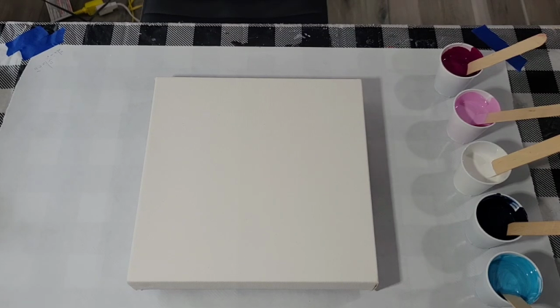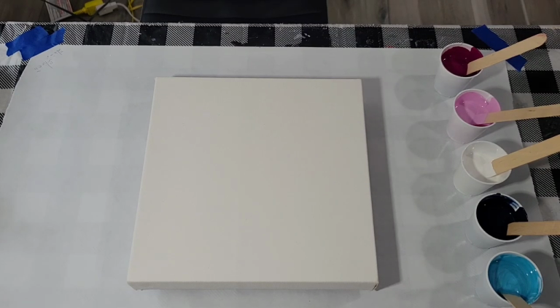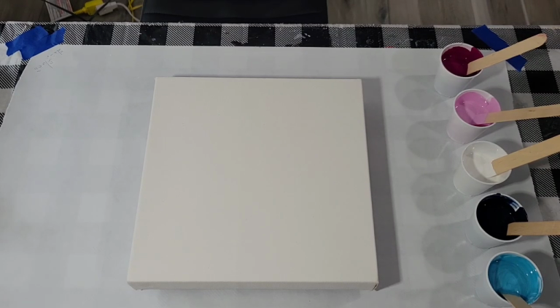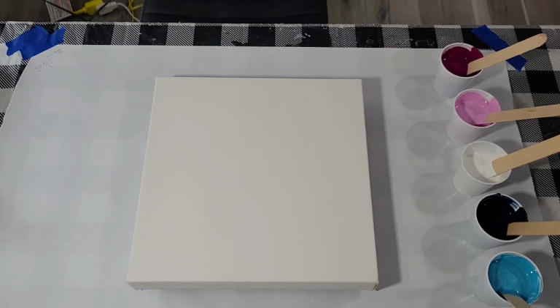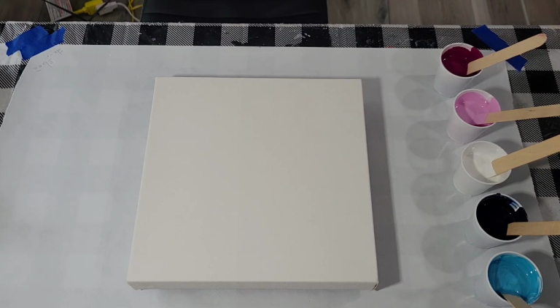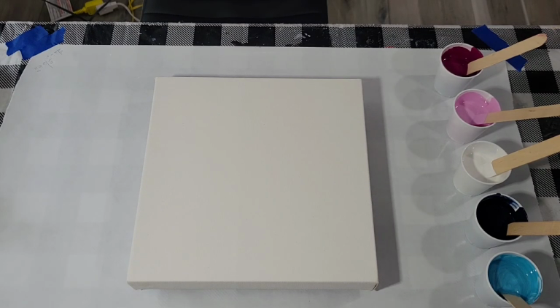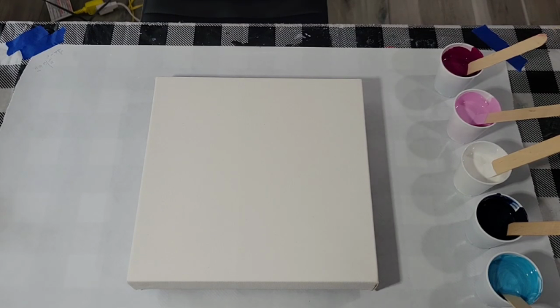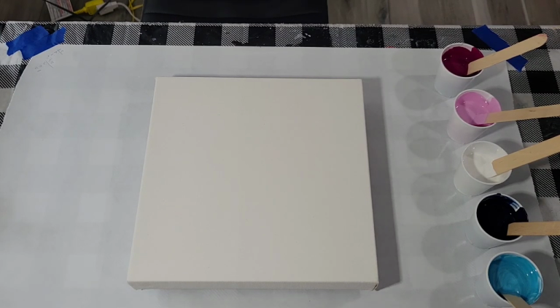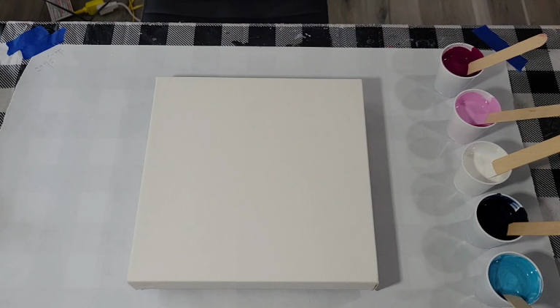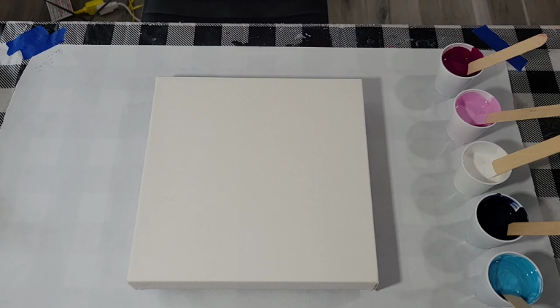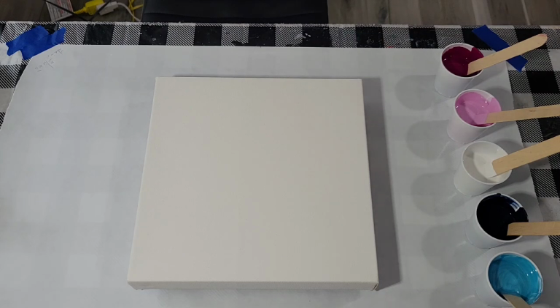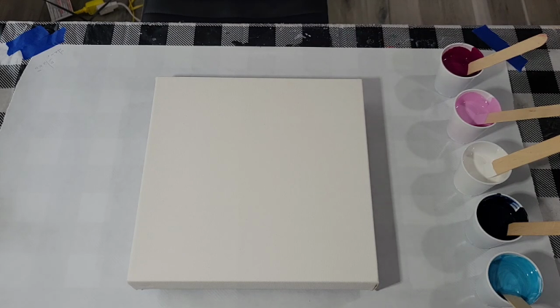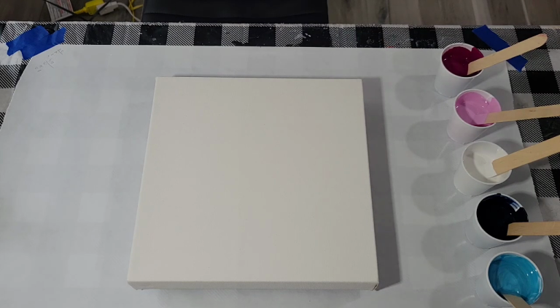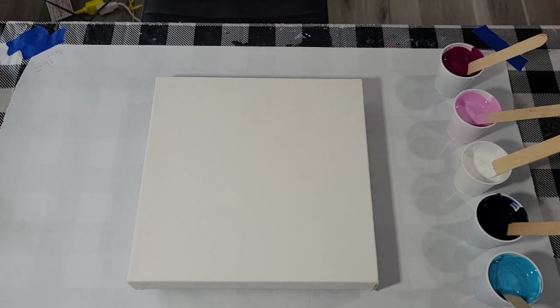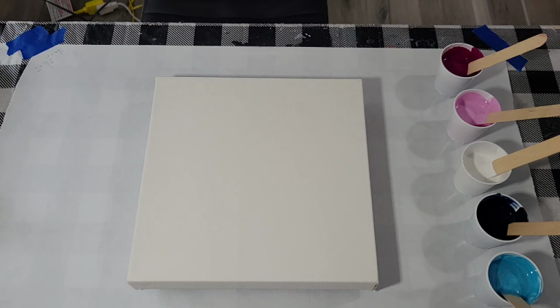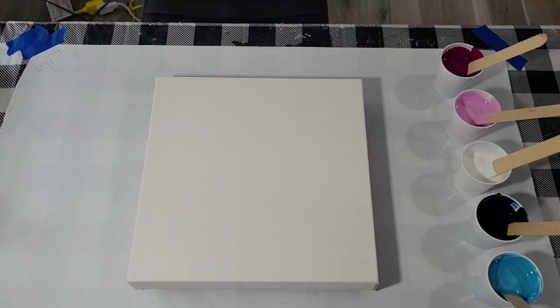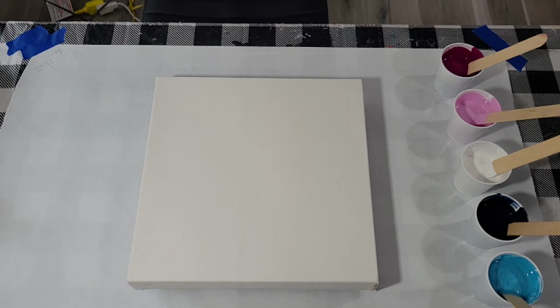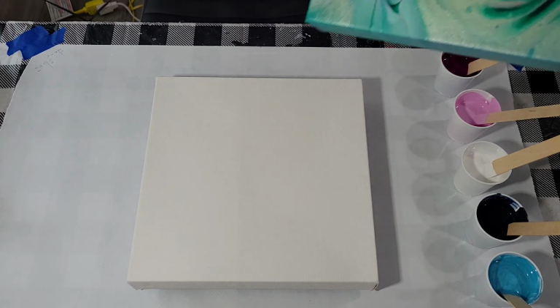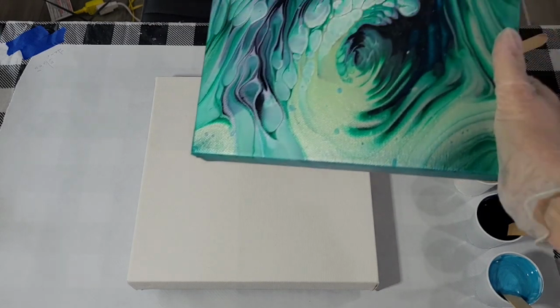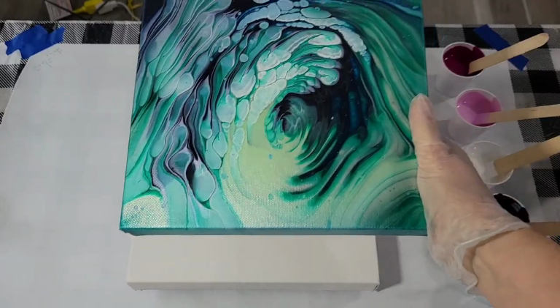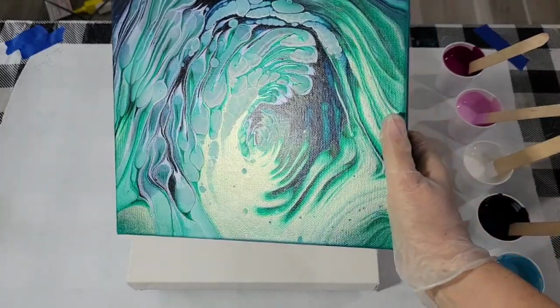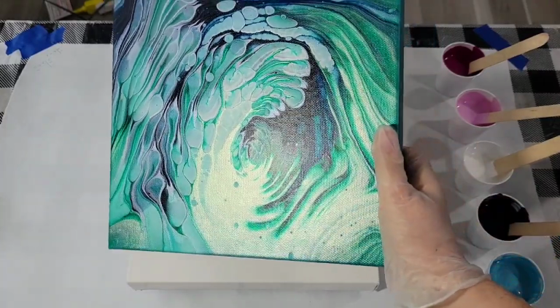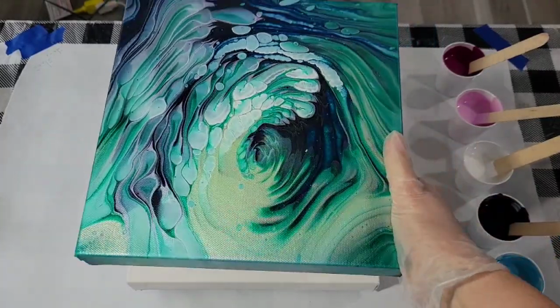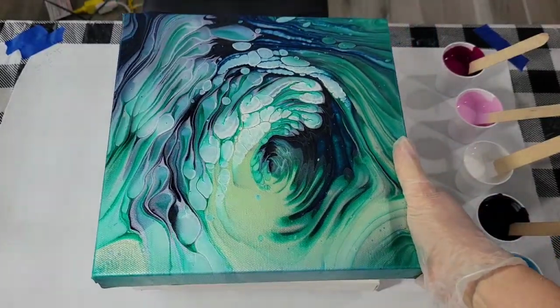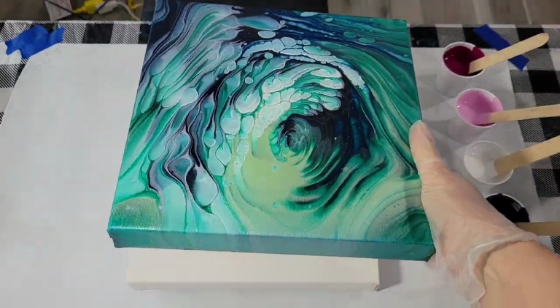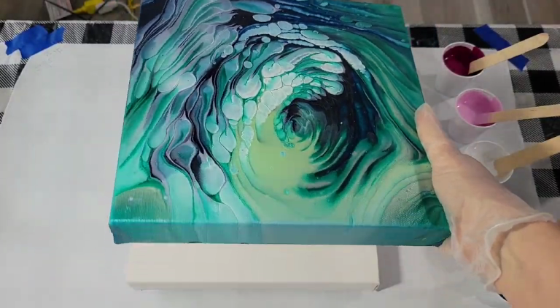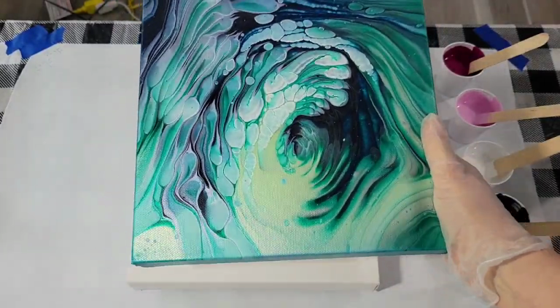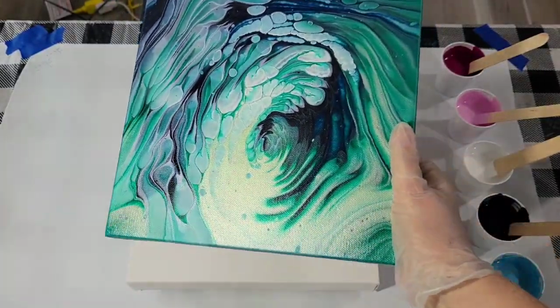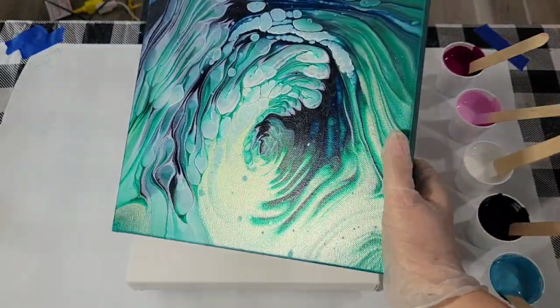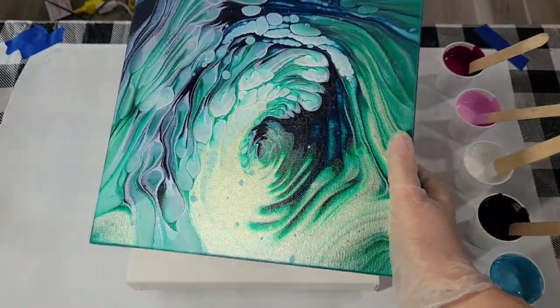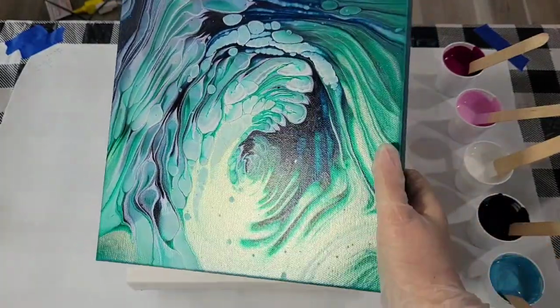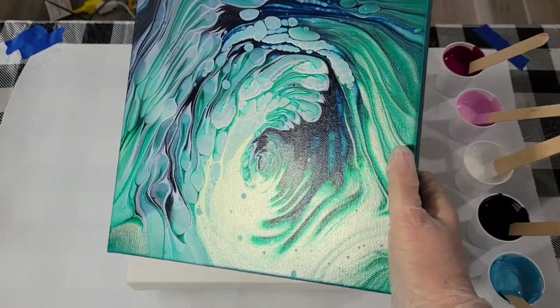Hello my friends, I'm about to do a cloud pour today using the same recipe, just different colors, as I used in this one I did a while back. I think it's so pretty — I have not yet varnished it. So let's see if history will repeat itself.